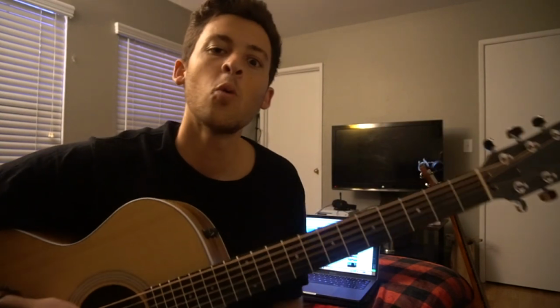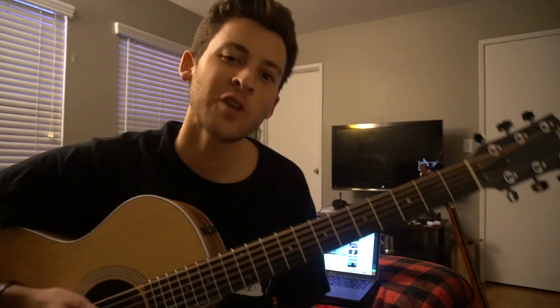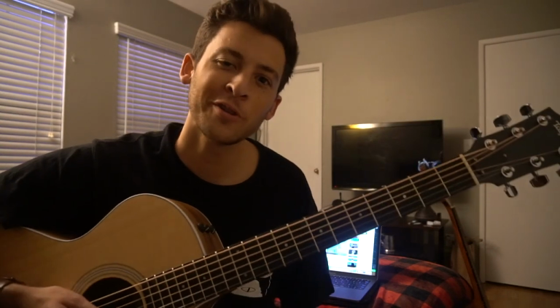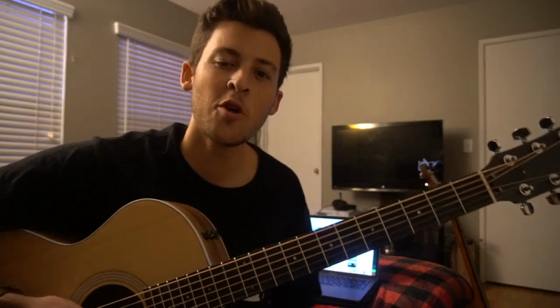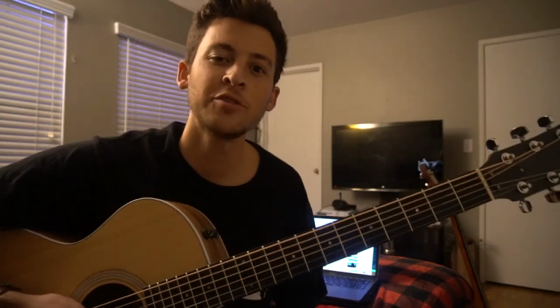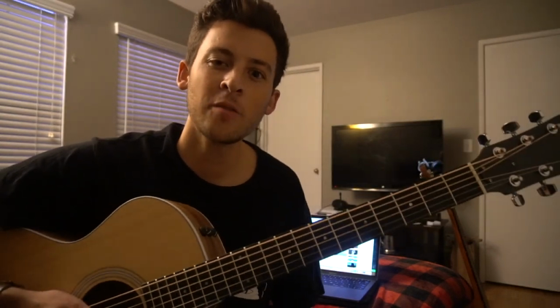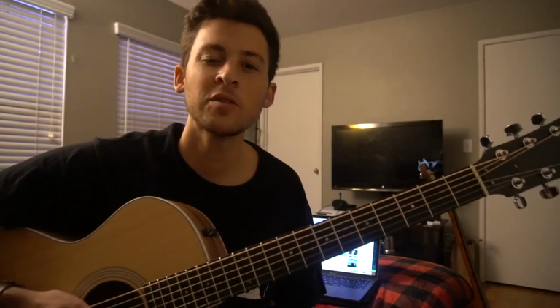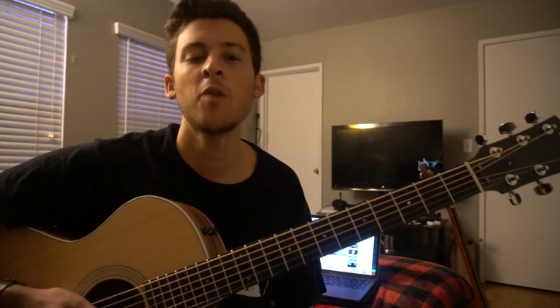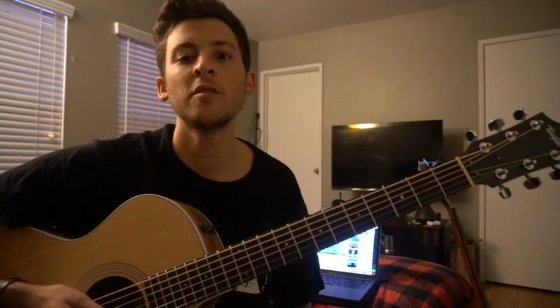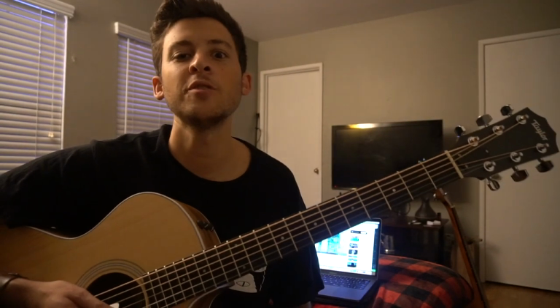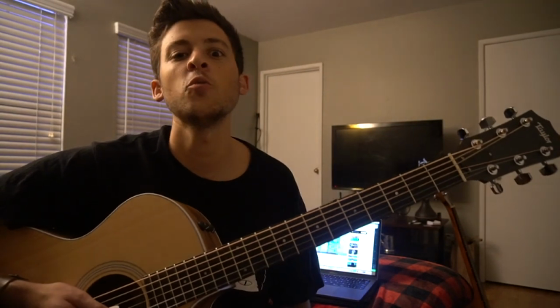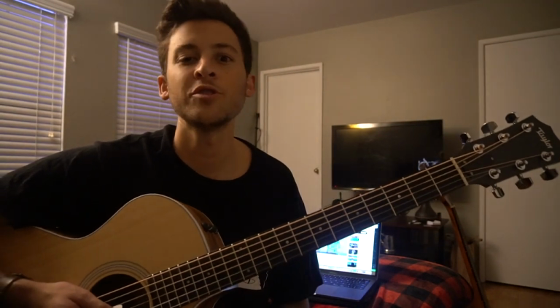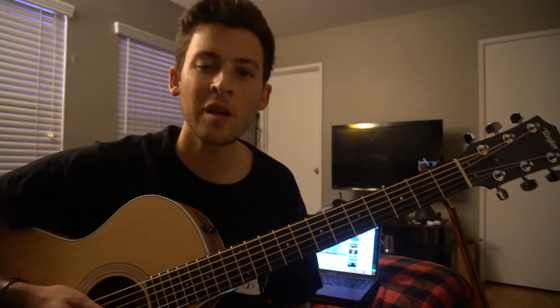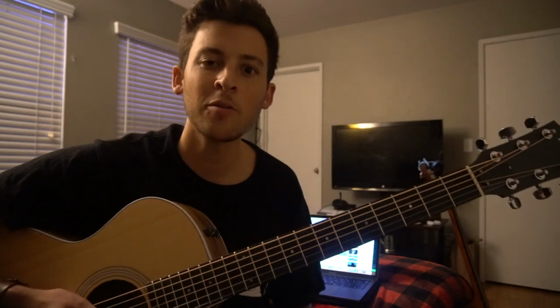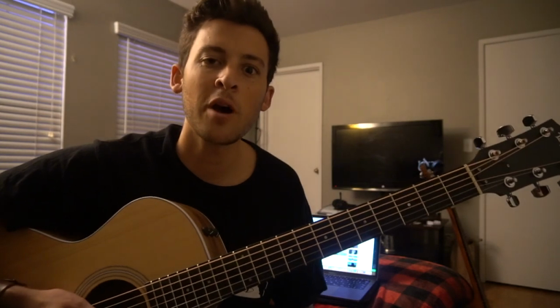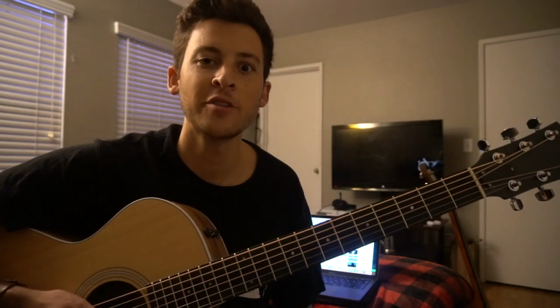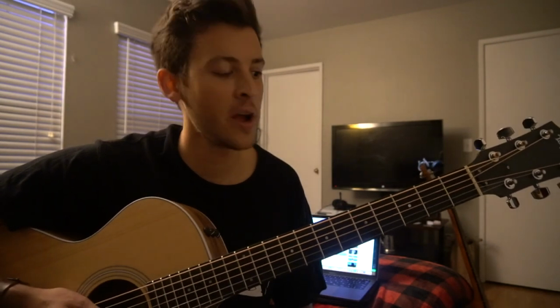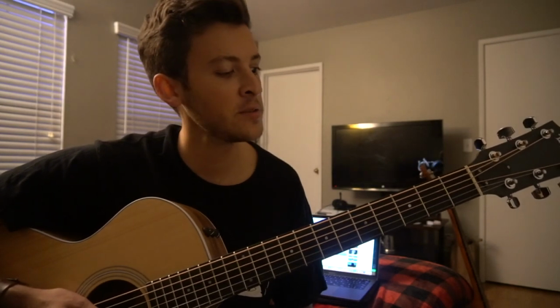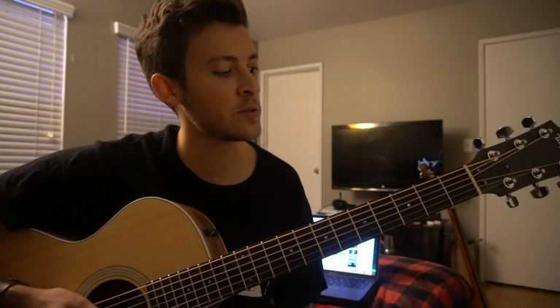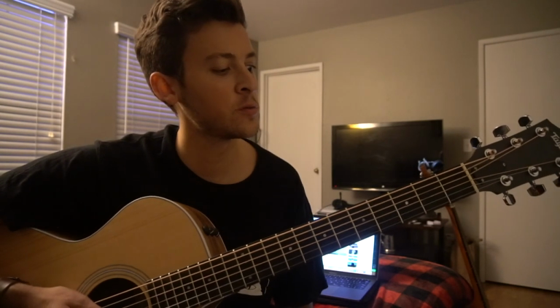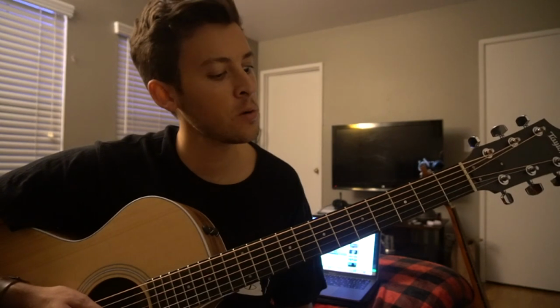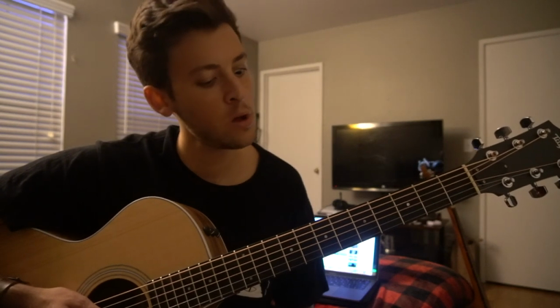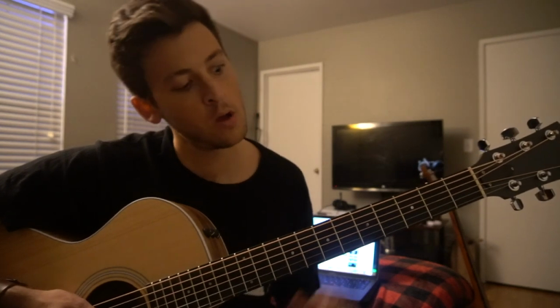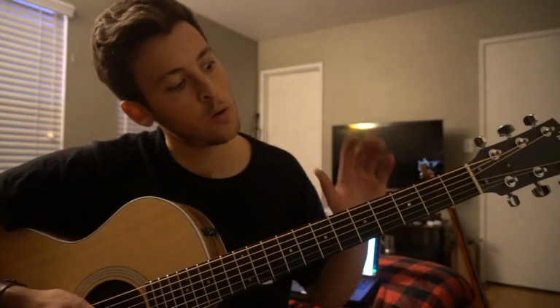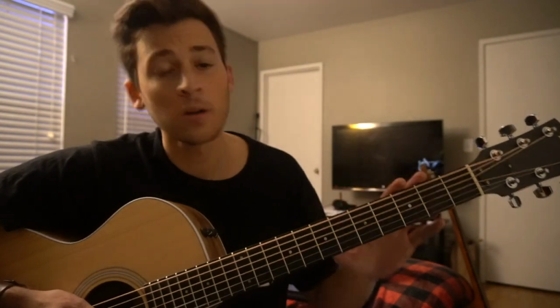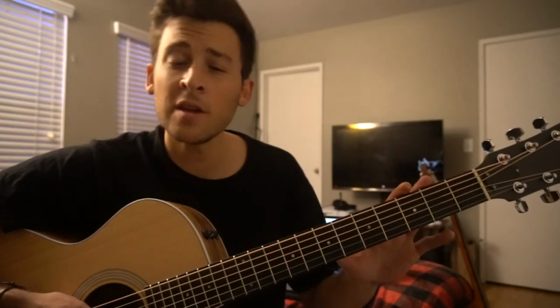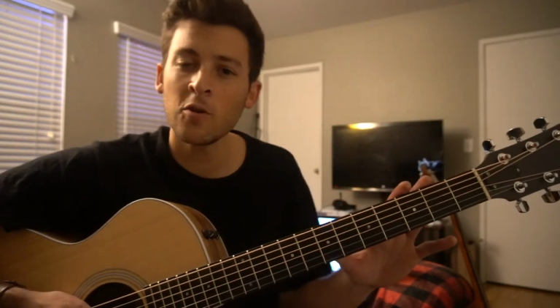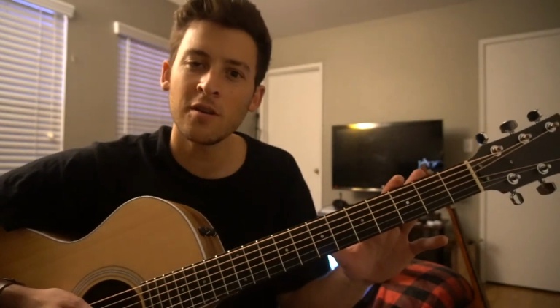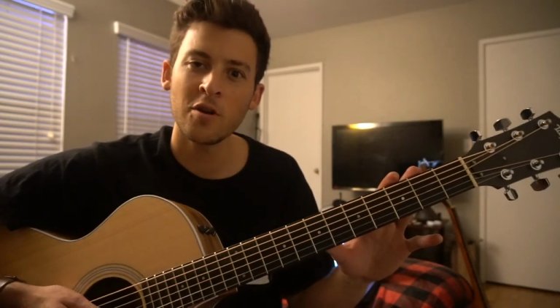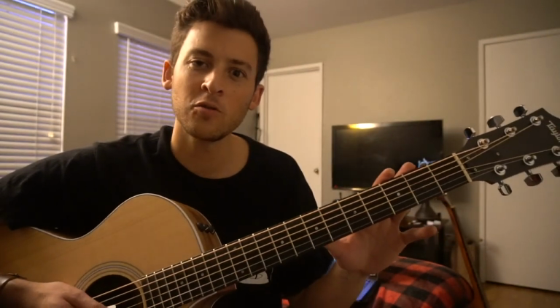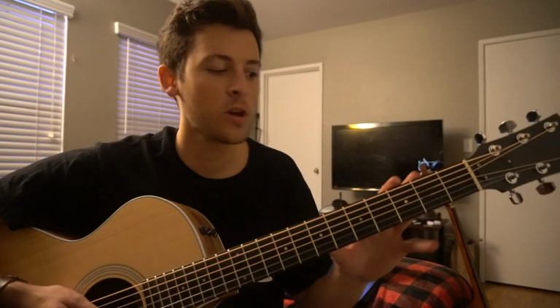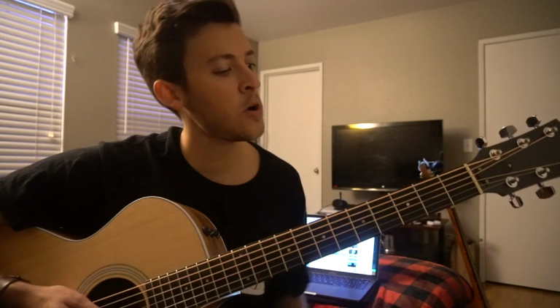What's up? It's Jeremiah James. I'm here to teach you Machine by Imagine Dragons. This is their new single. We are on standard tuning. There's no capo.